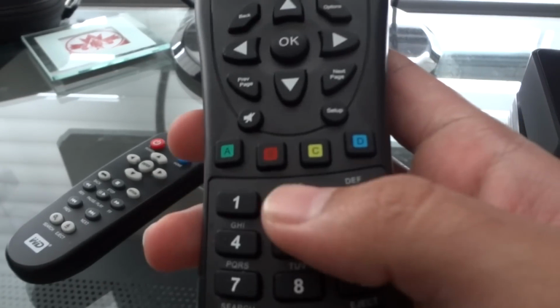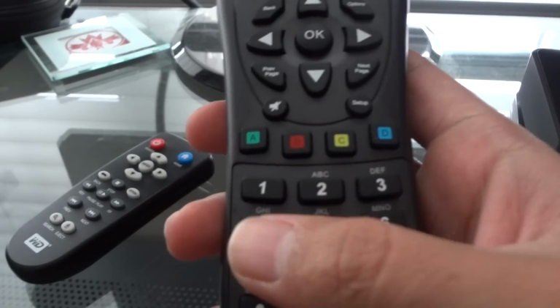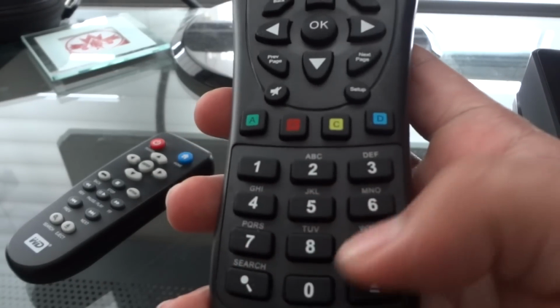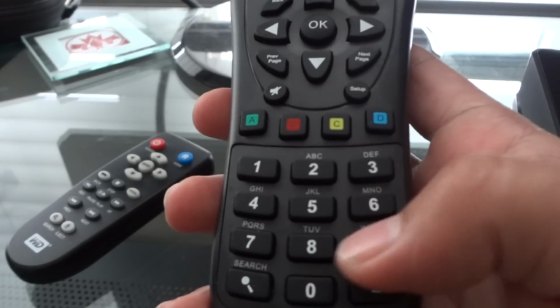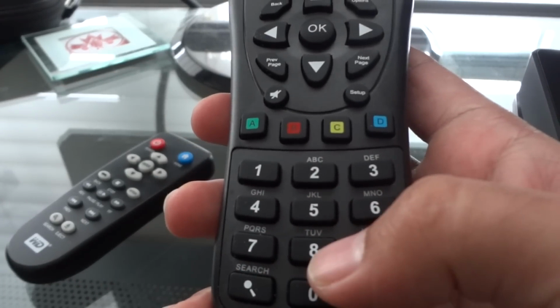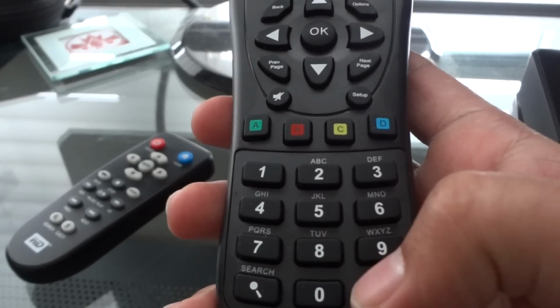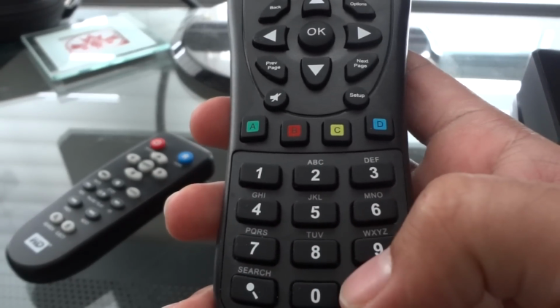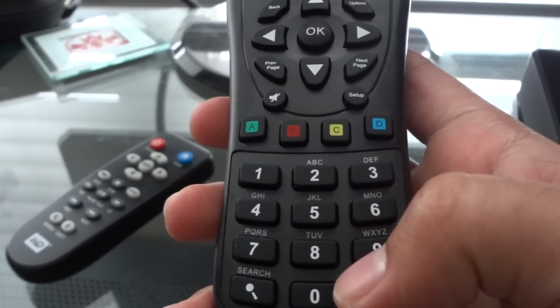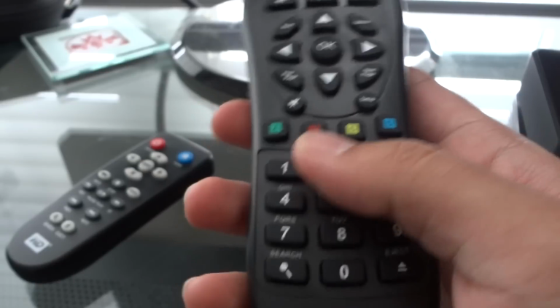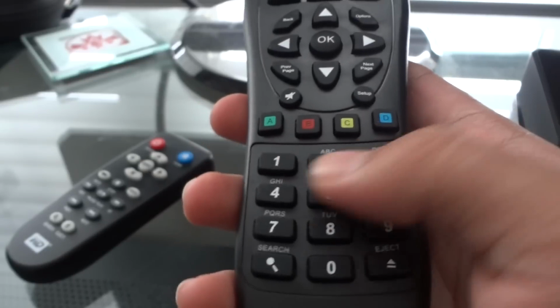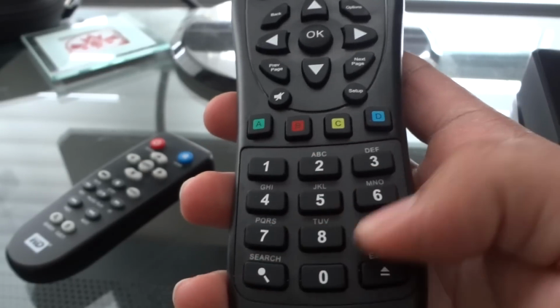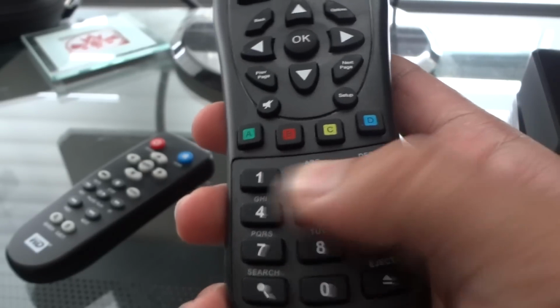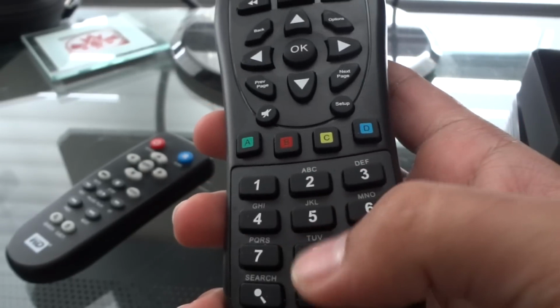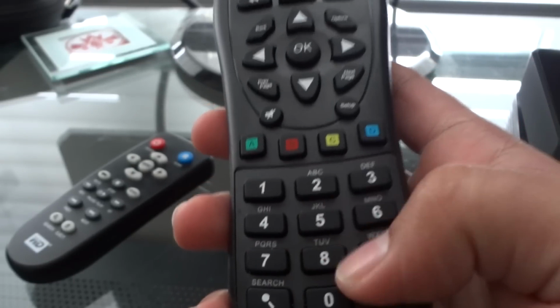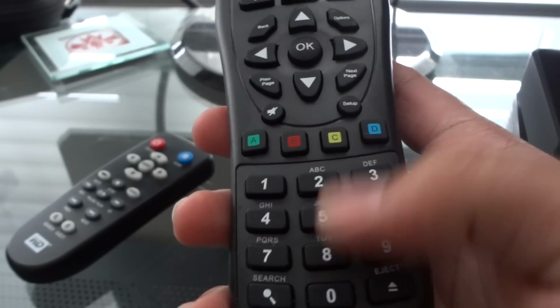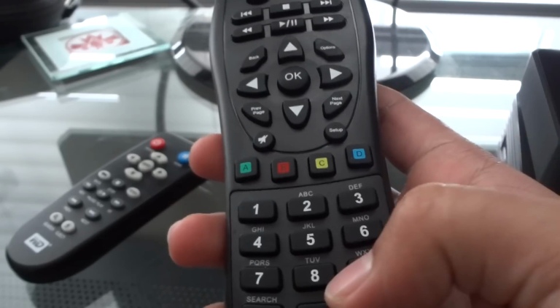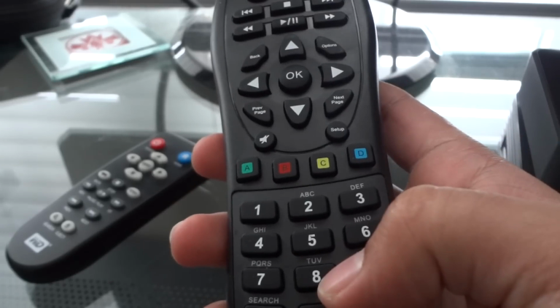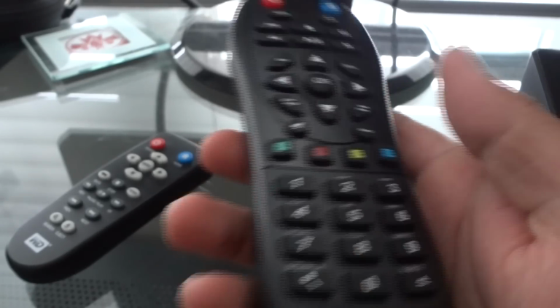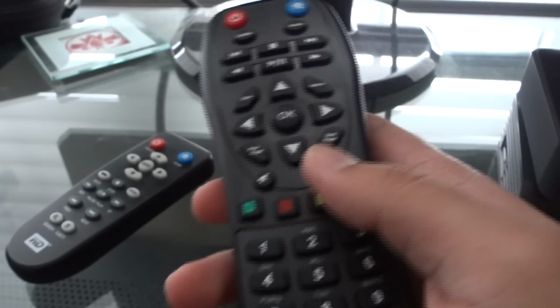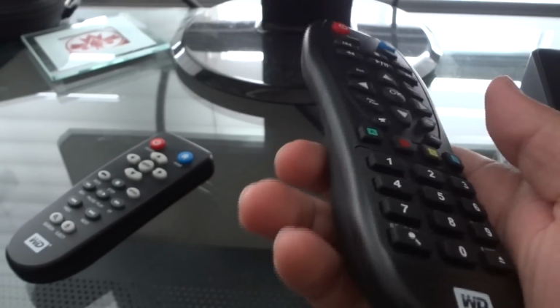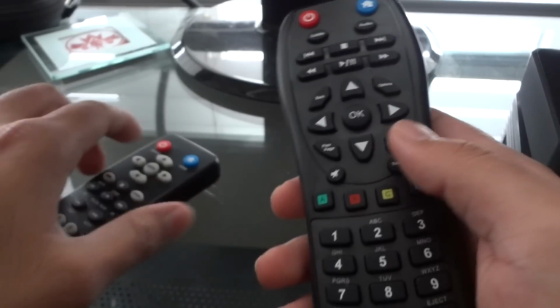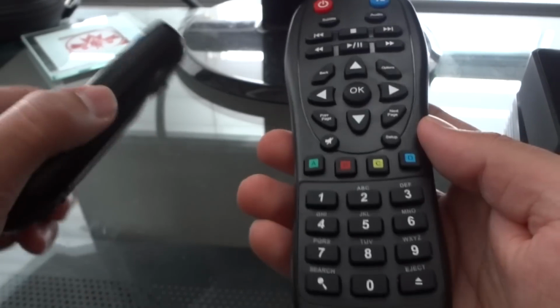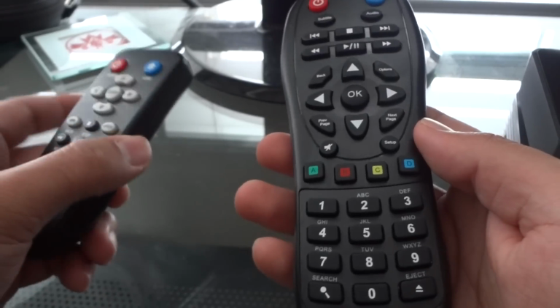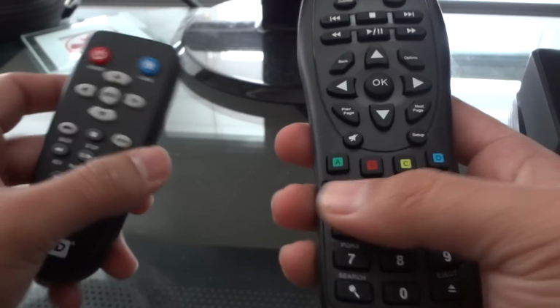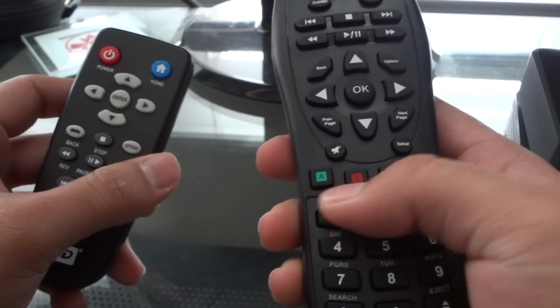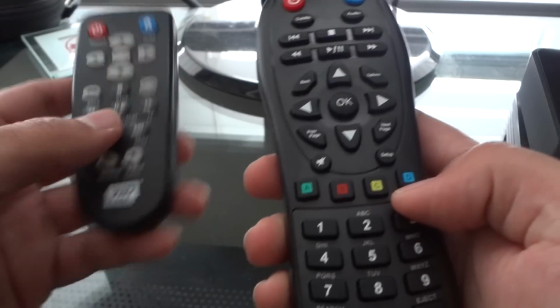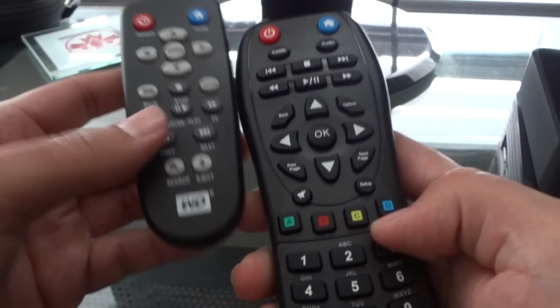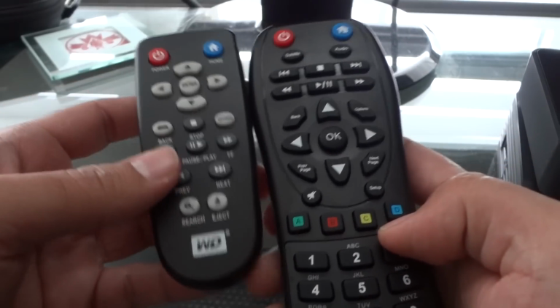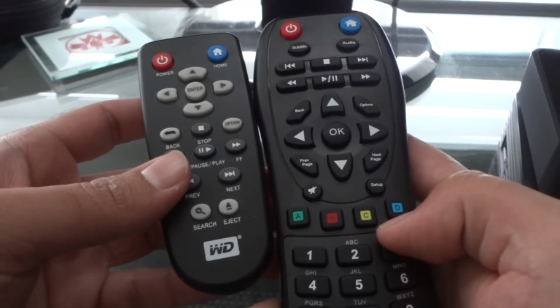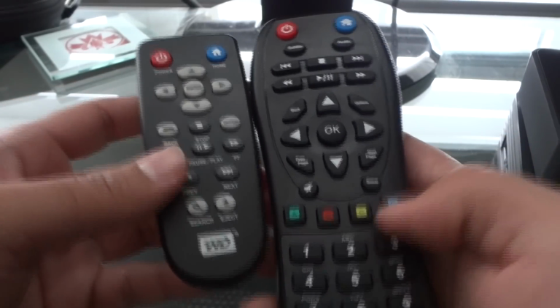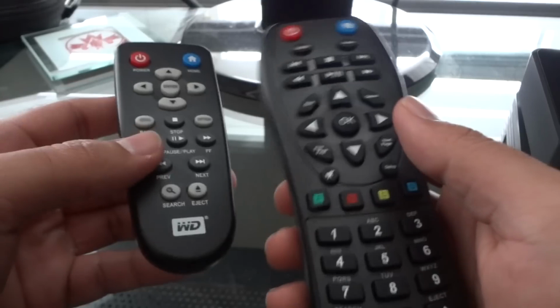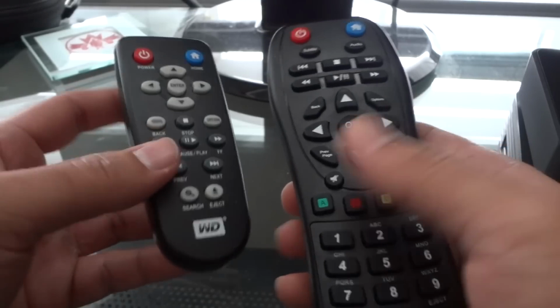The letters I can never seem to get them to work, so I'm not even sure what the purpose of them is. I don't even think the number pad has any use then — if you can't use the letters, I don't see why you need the numbers. They could have cut off the remote right there and they would have been almost the same size, but hey, not a big deal.